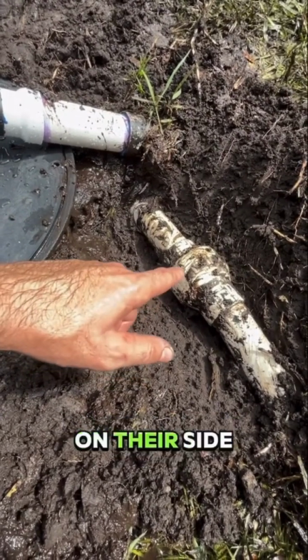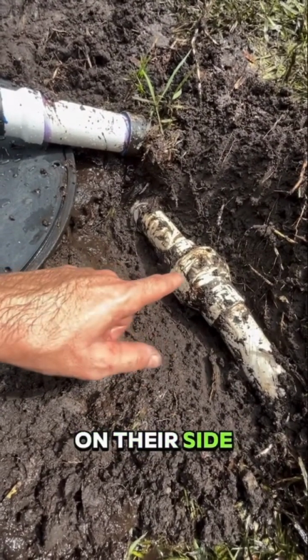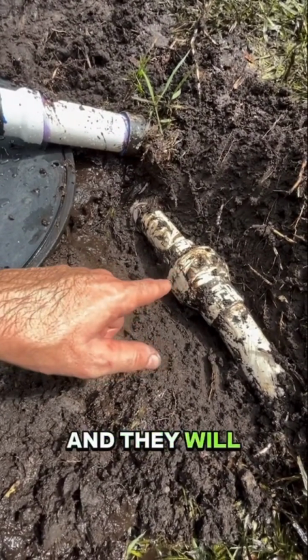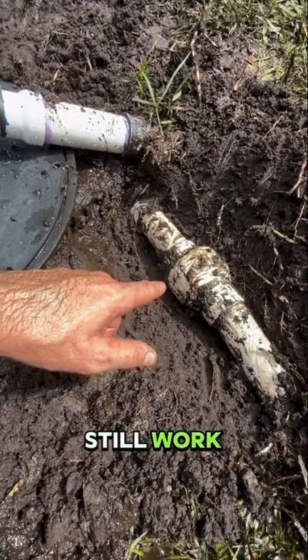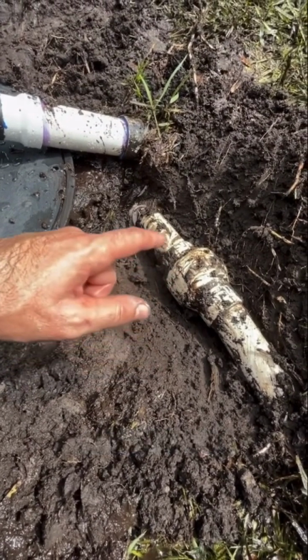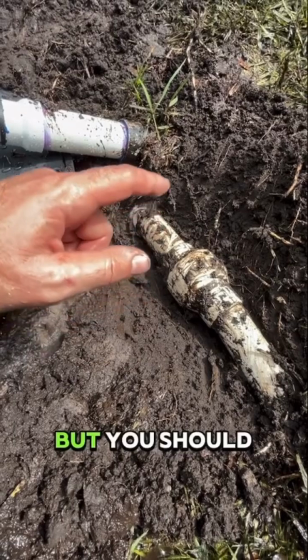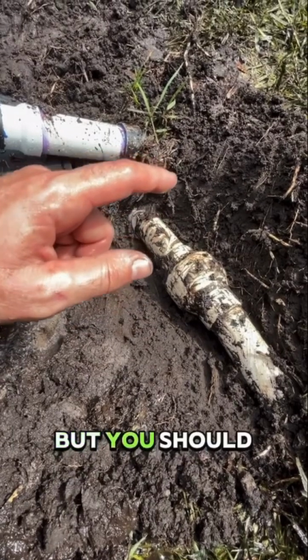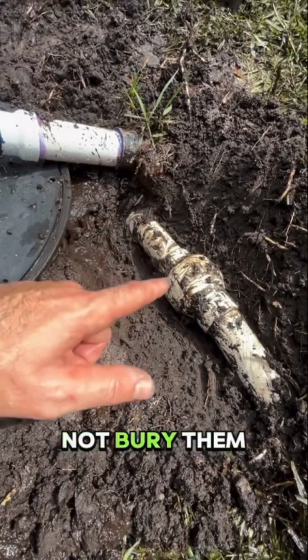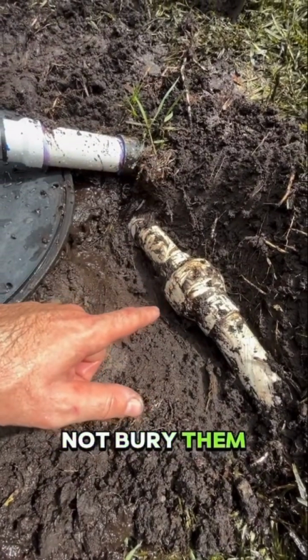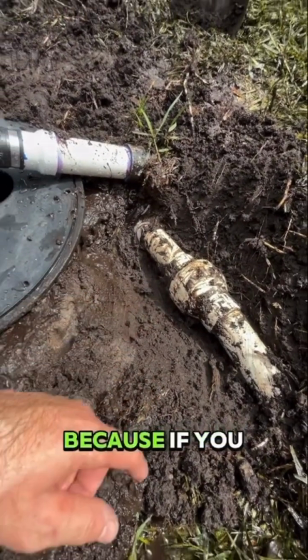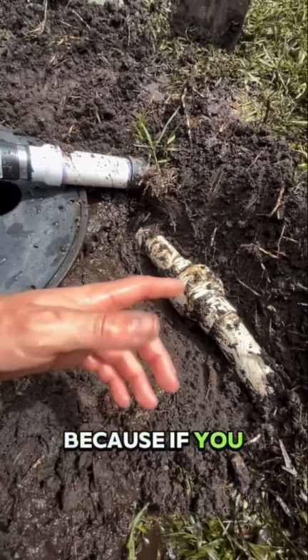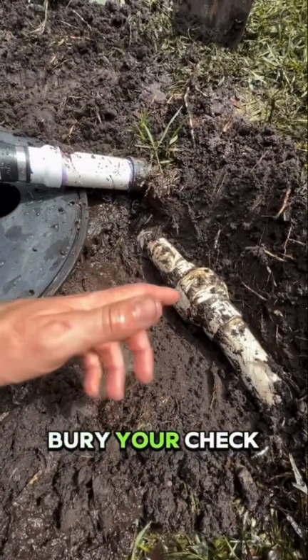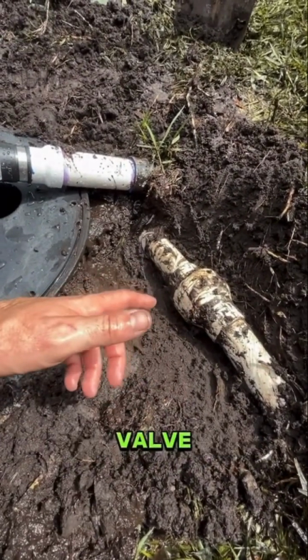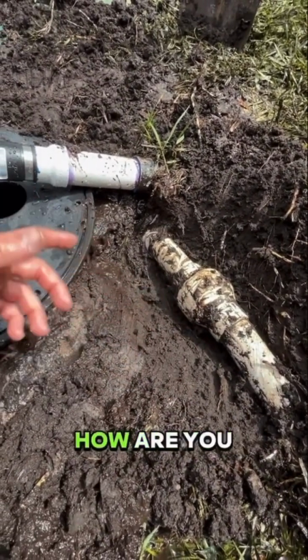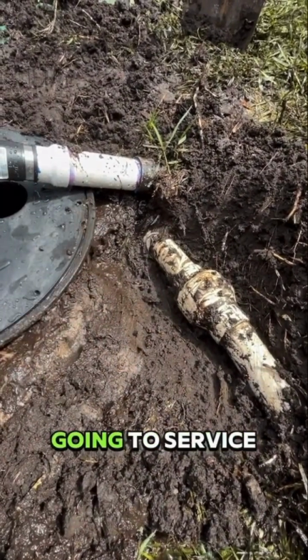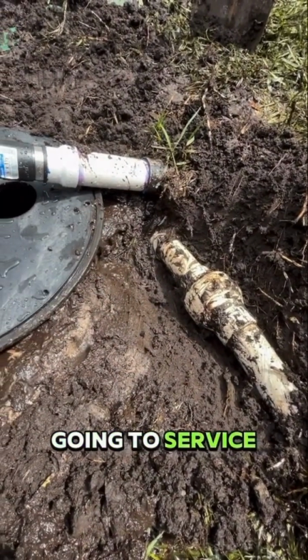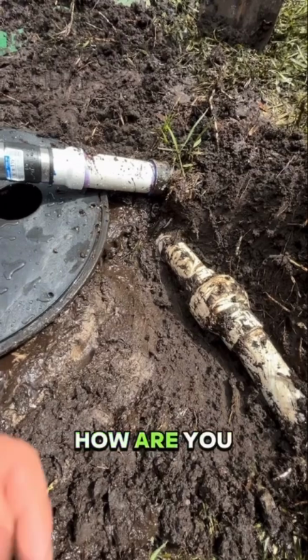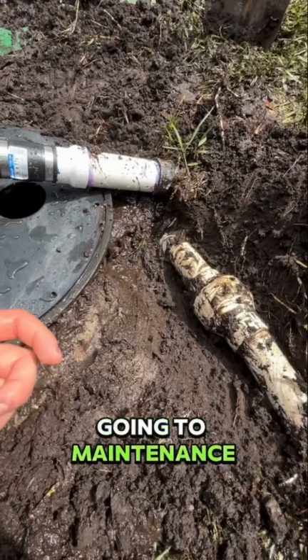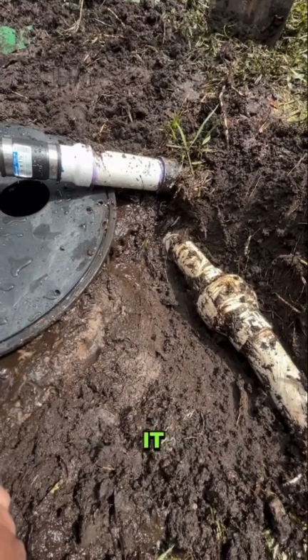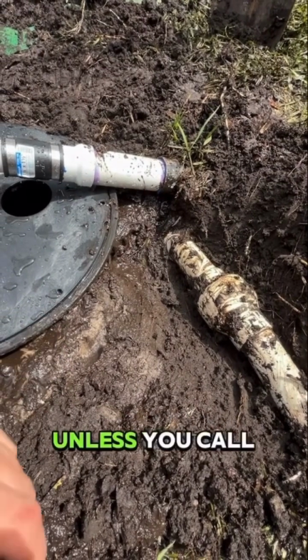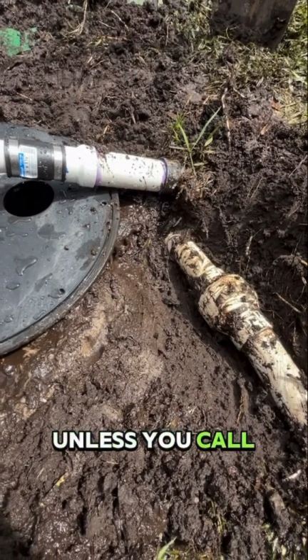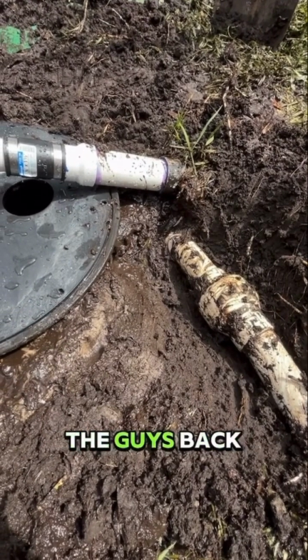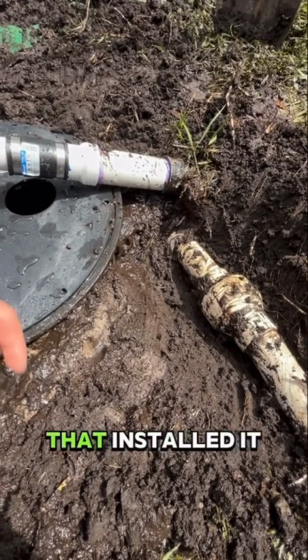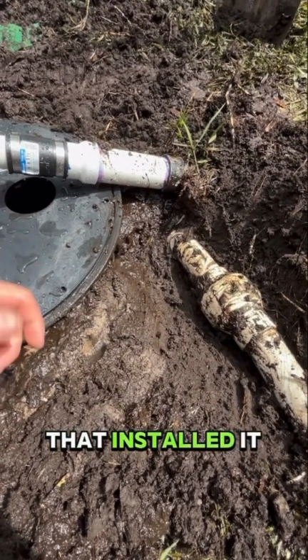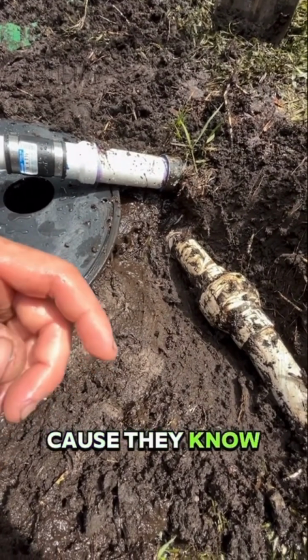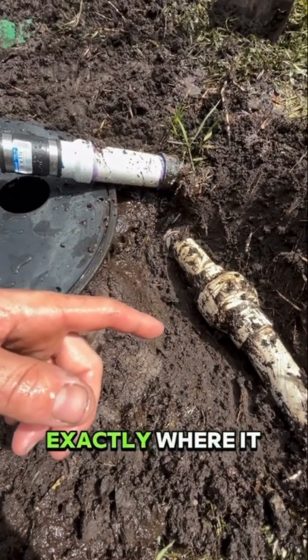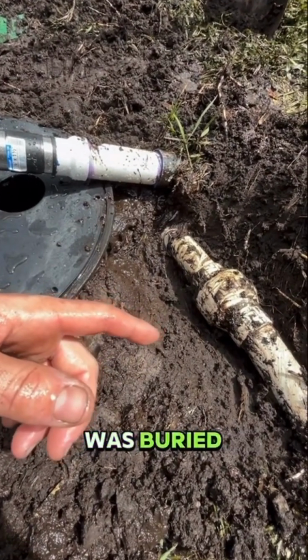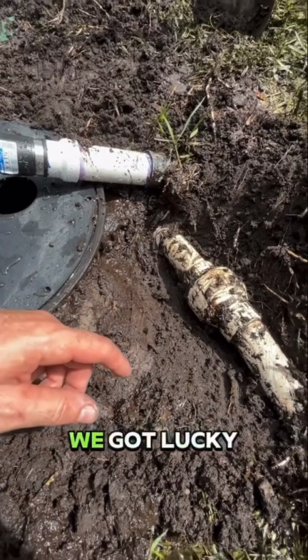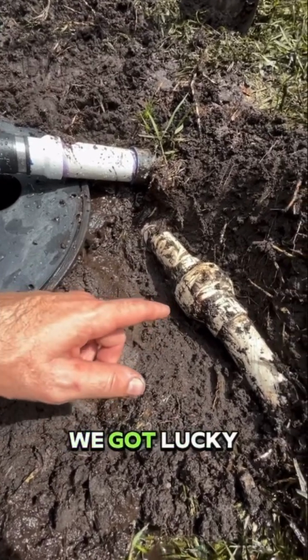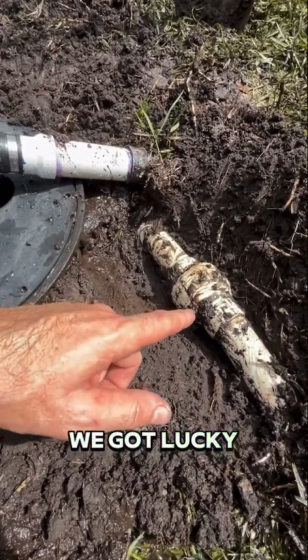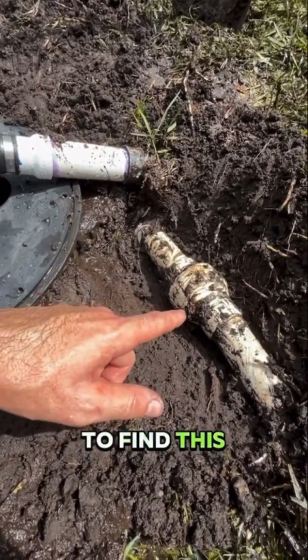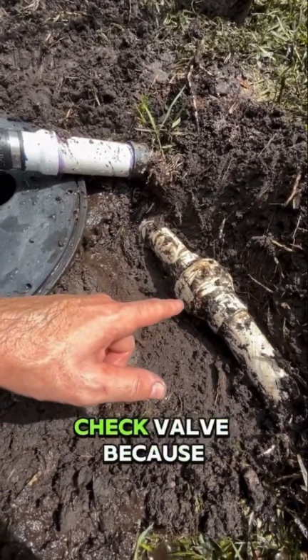But you should not bury your check valve, because if you bury it, how are you going to service it? How are you going to maintain it — unless you call back the guys that installed it, because they know exactly where it was buried. We got lucky to find this check valve.